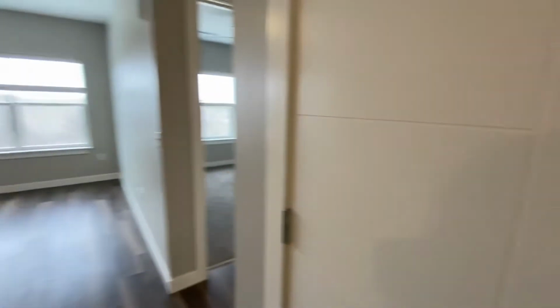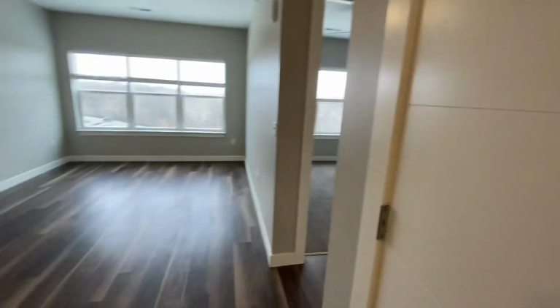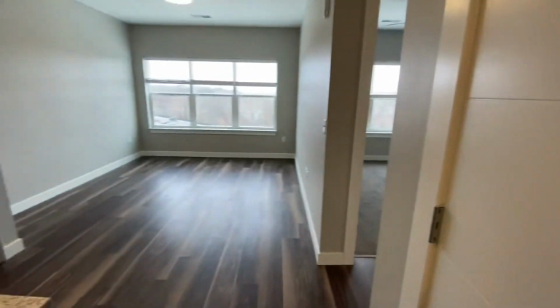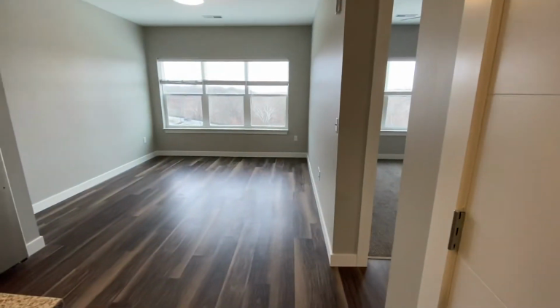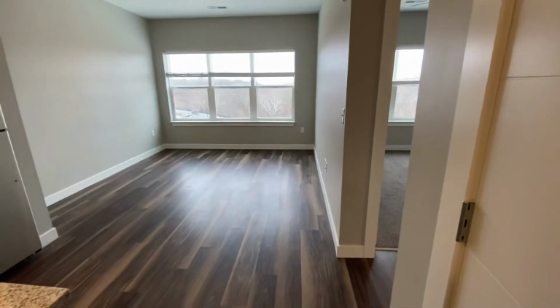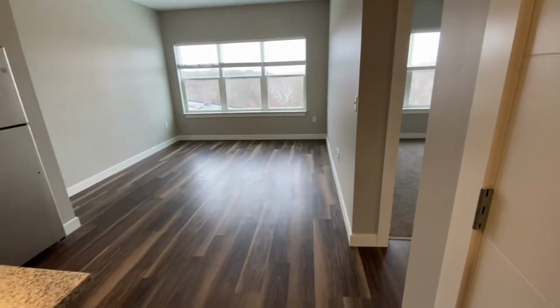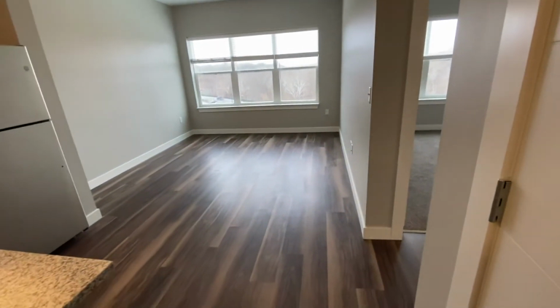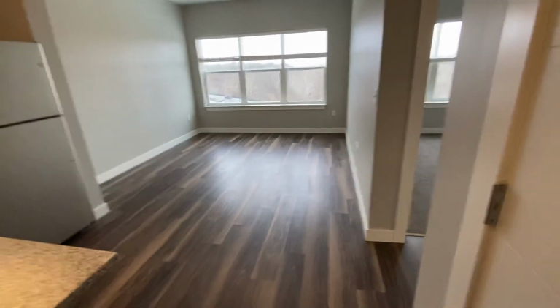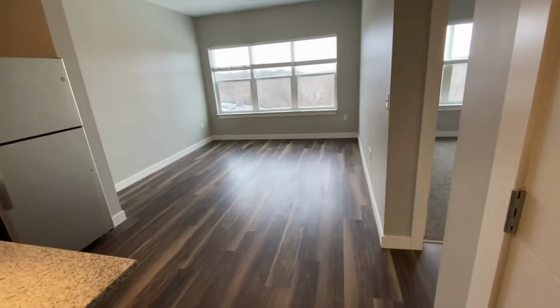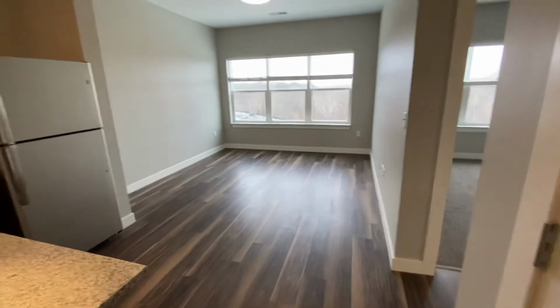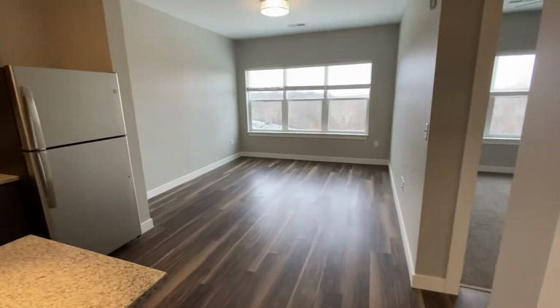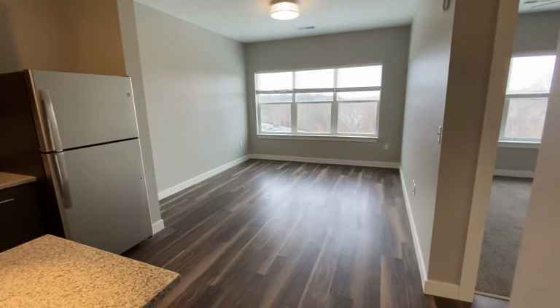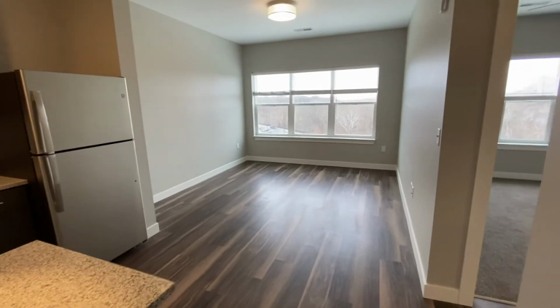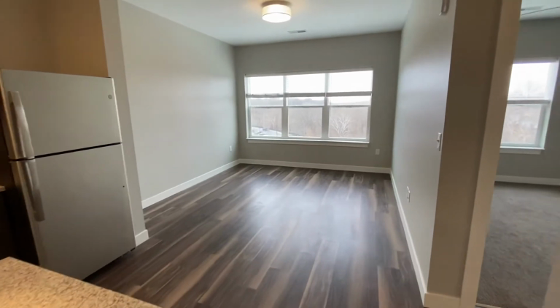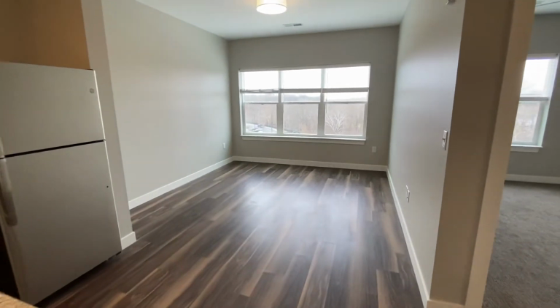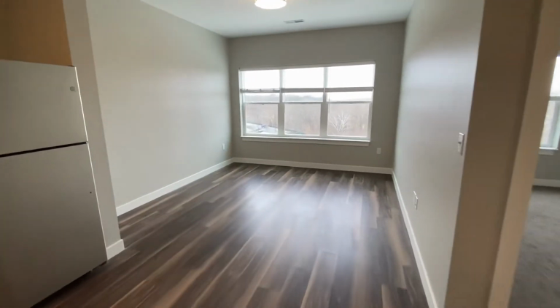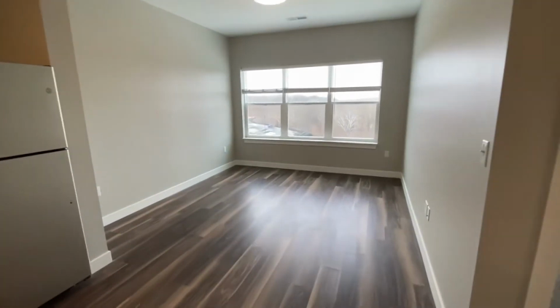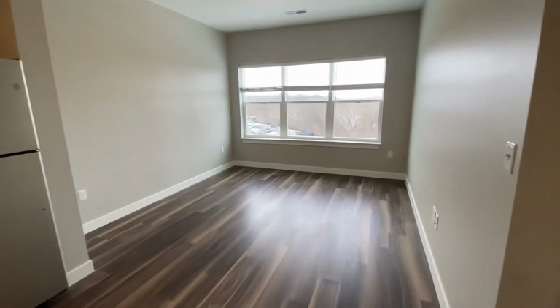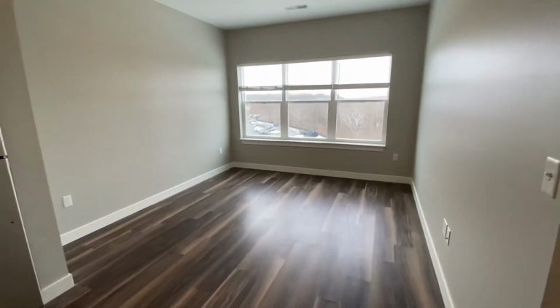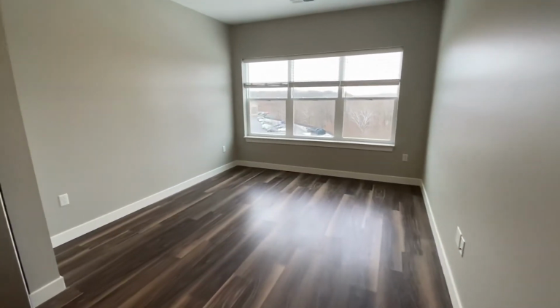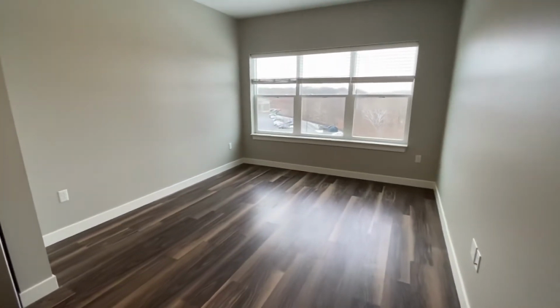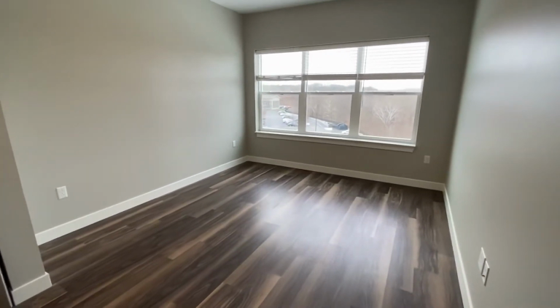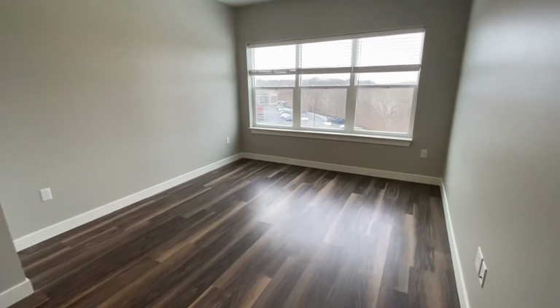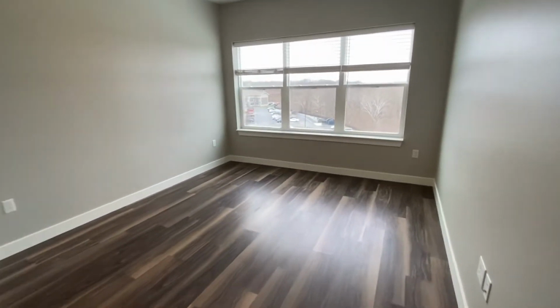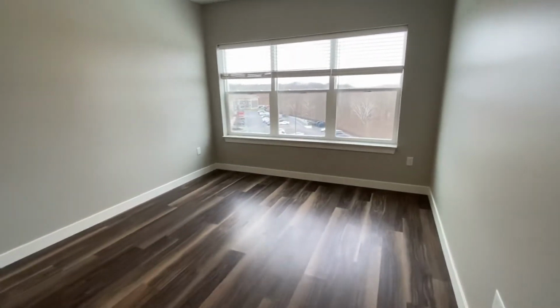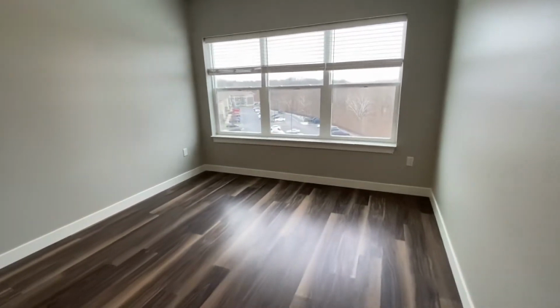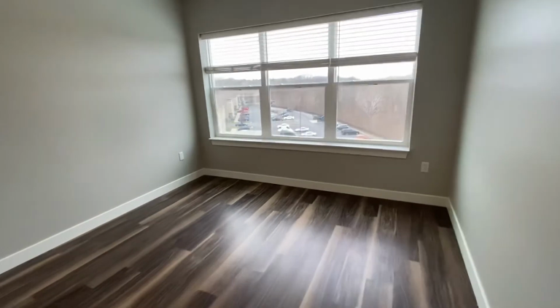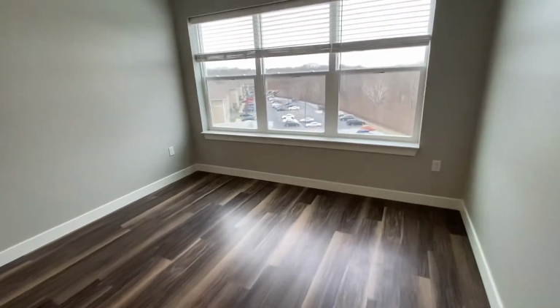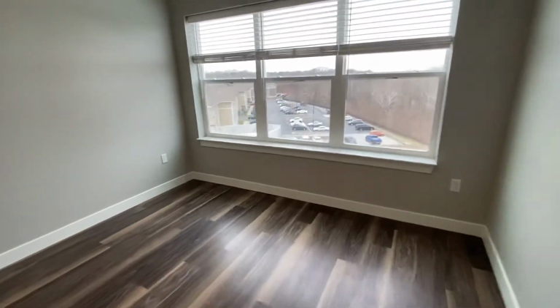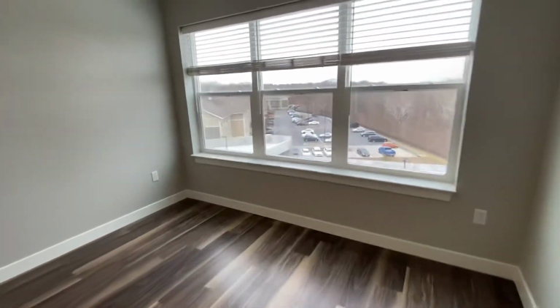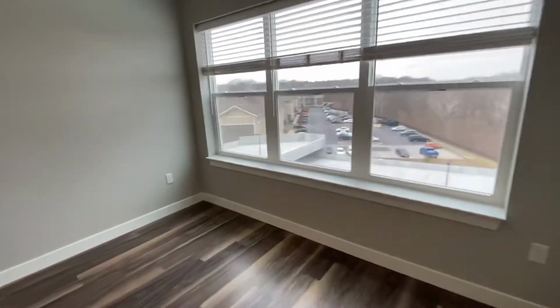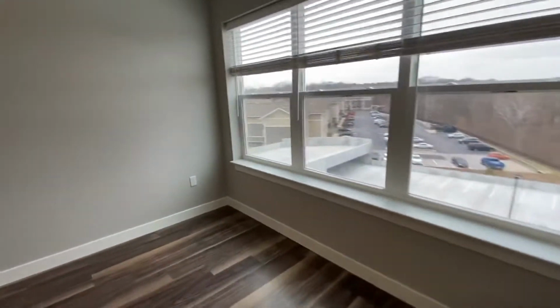And this goes right into your living space. A ton of natural light. Beautiful wood floors. And I'll check it out from this angle too.